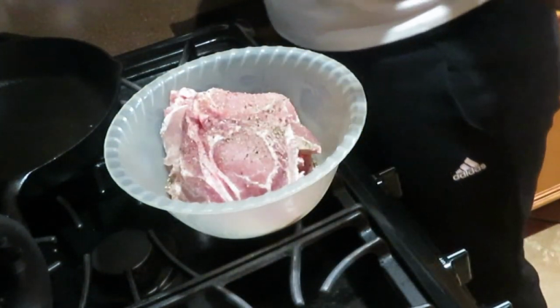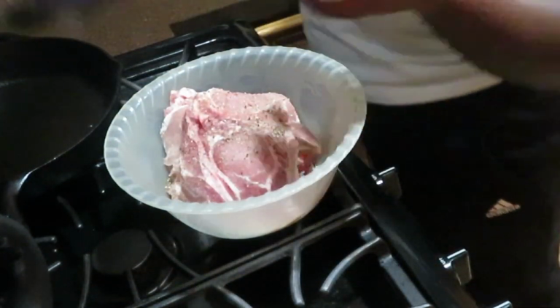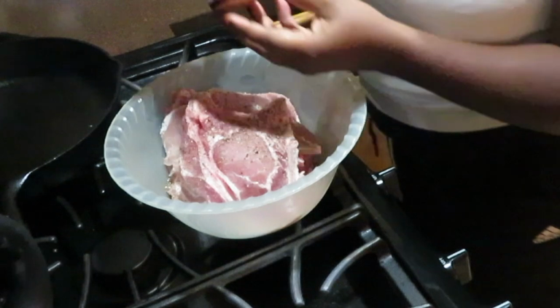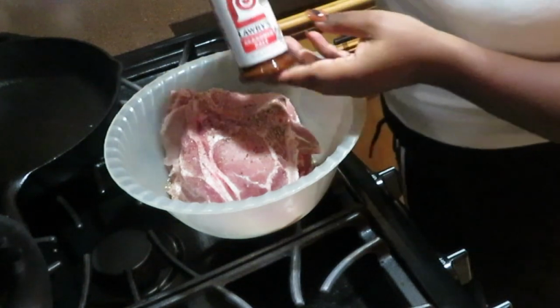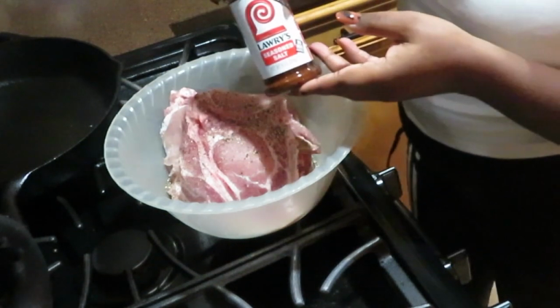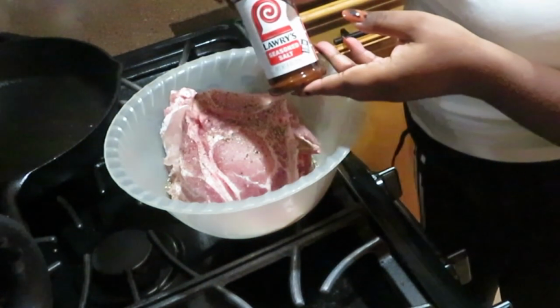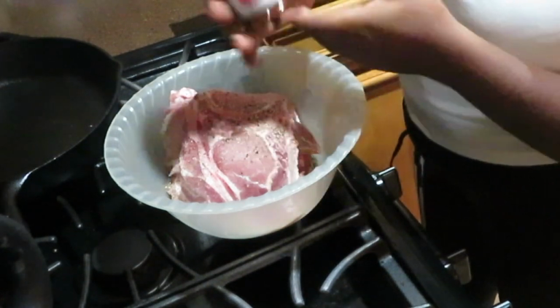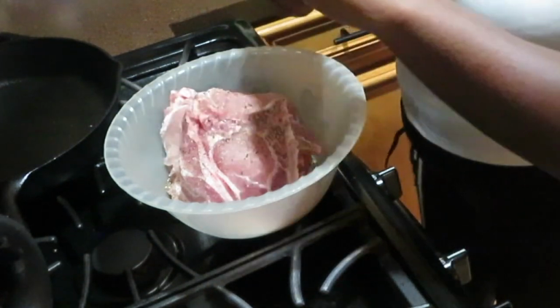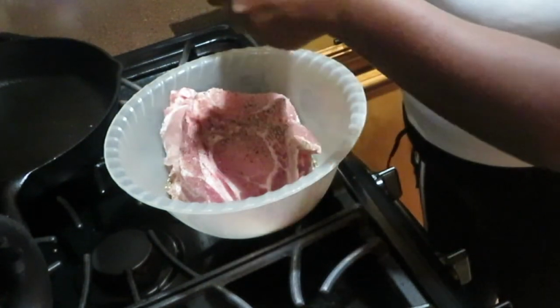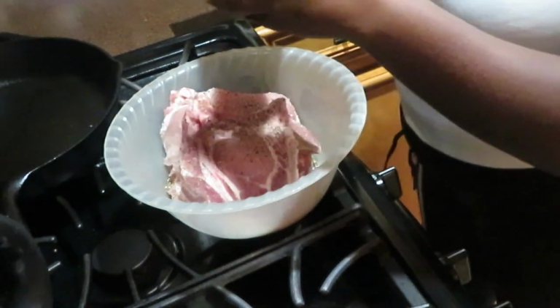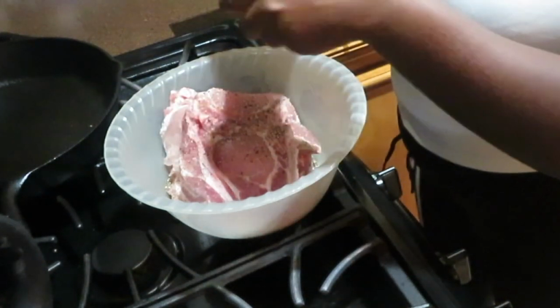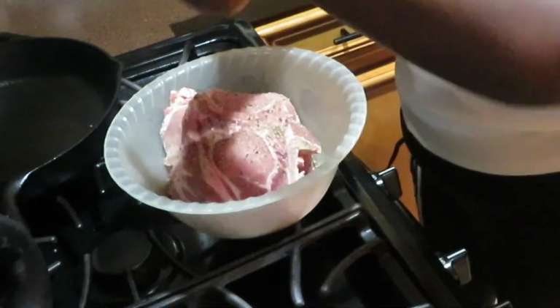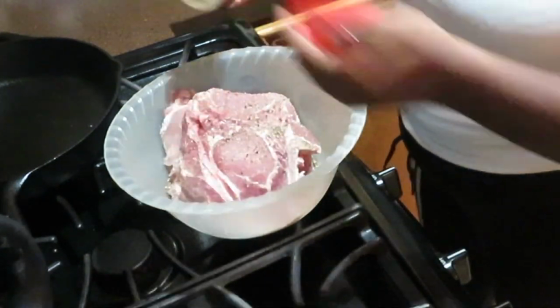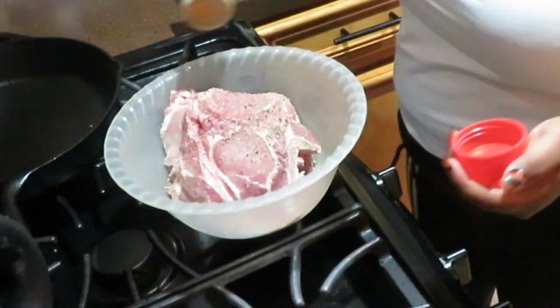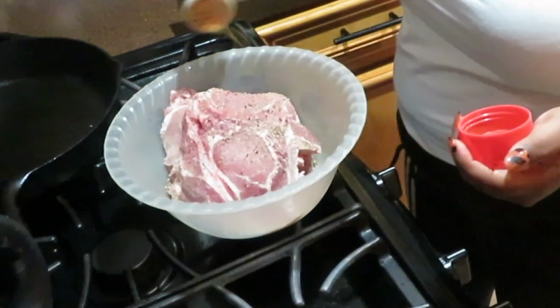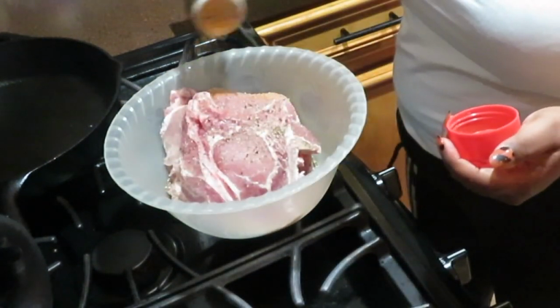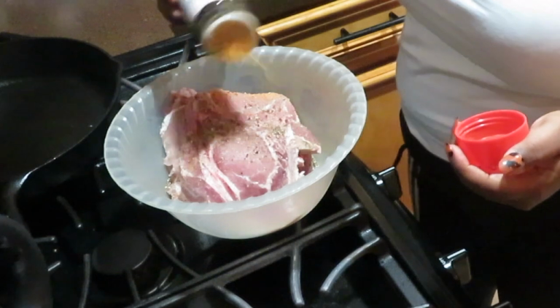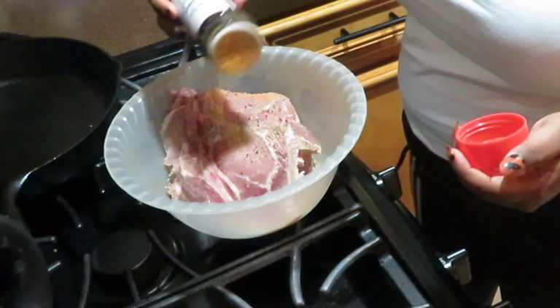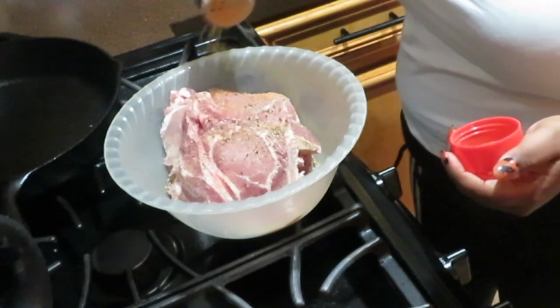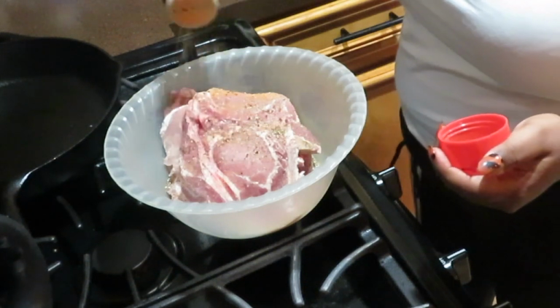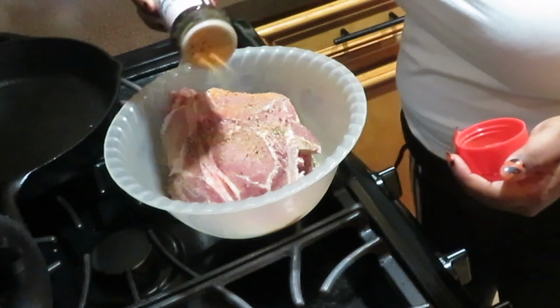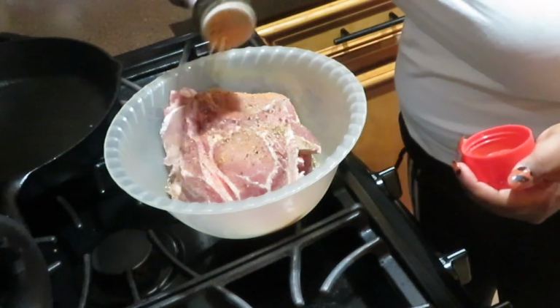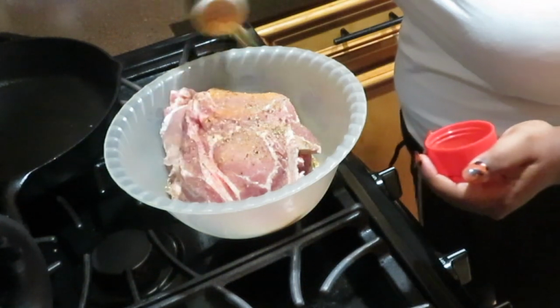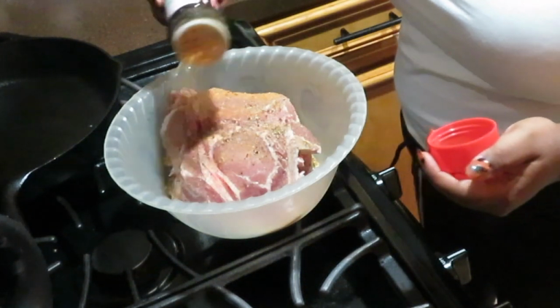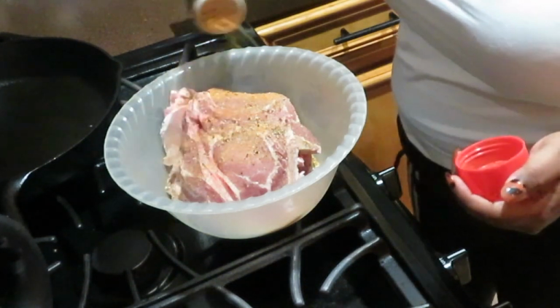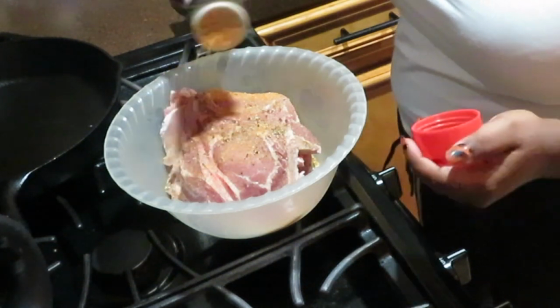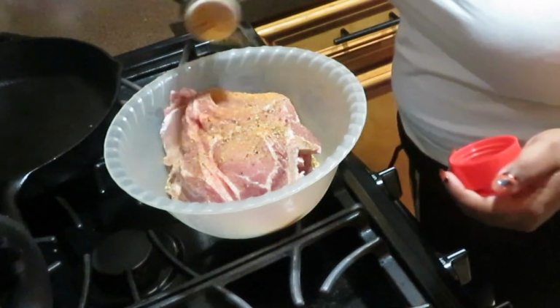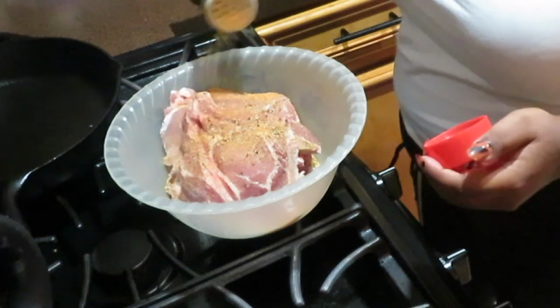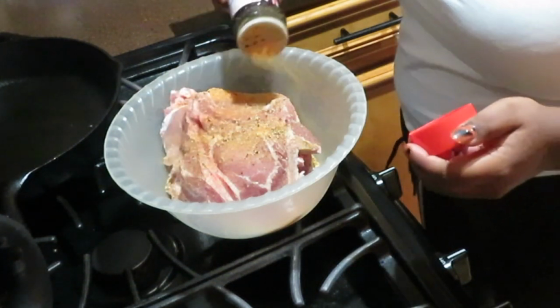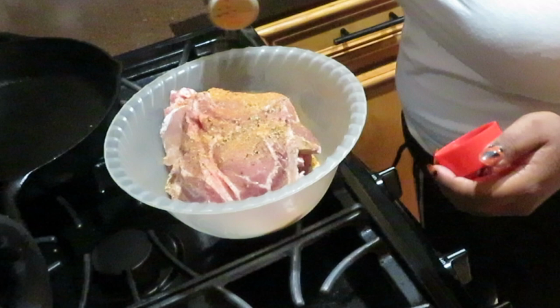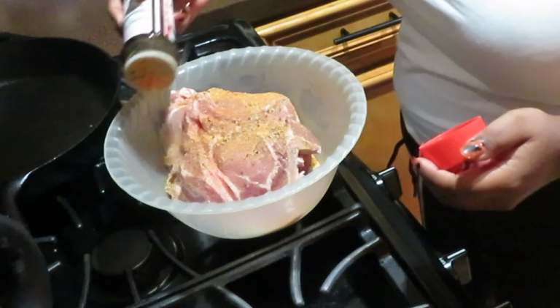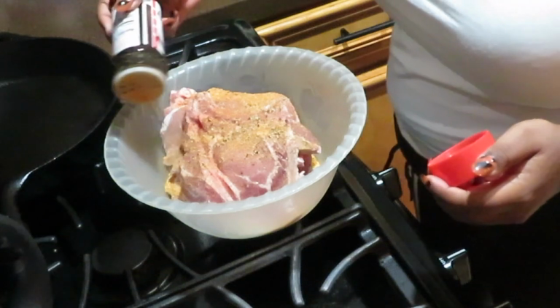Before we put it in the skillet, we want to make sure our butter and oil is completely melted and mixed. You want to make sure that your skillet is heated before putting your meat in there.